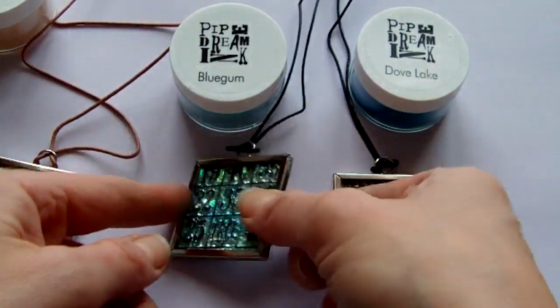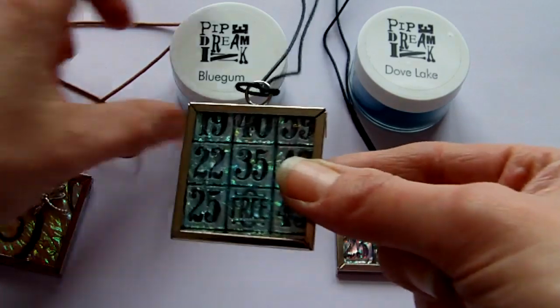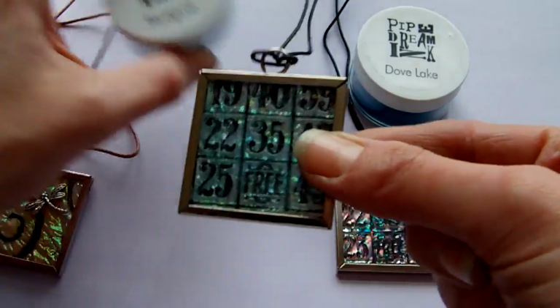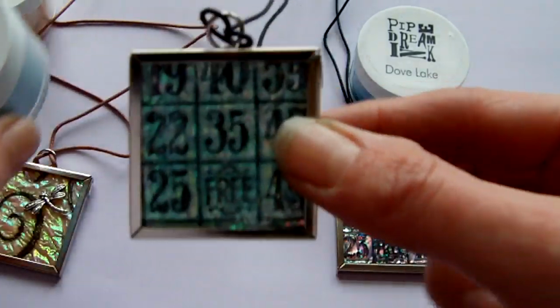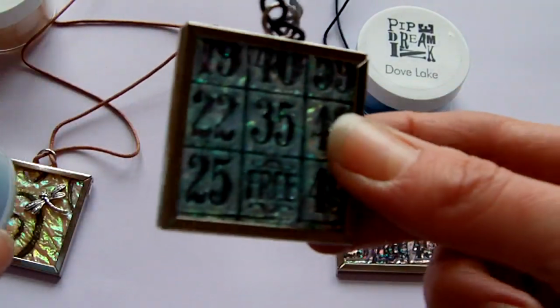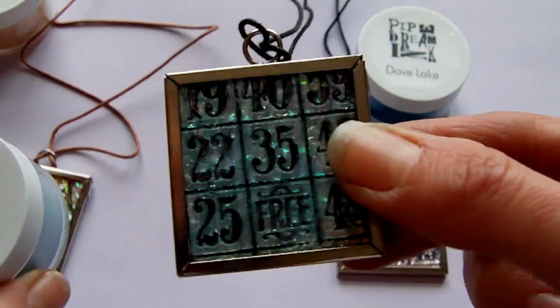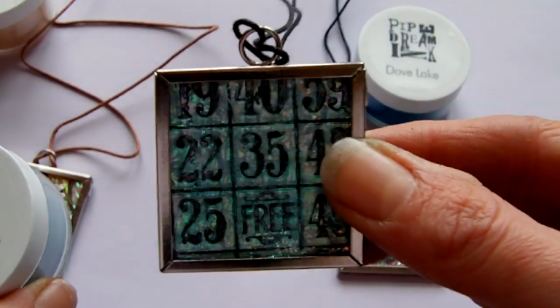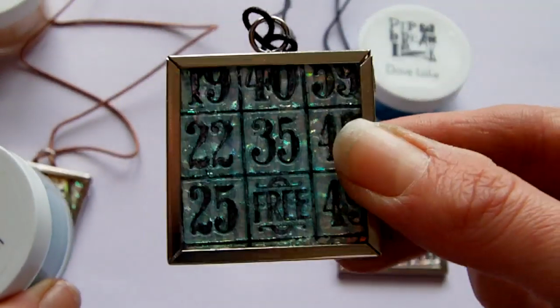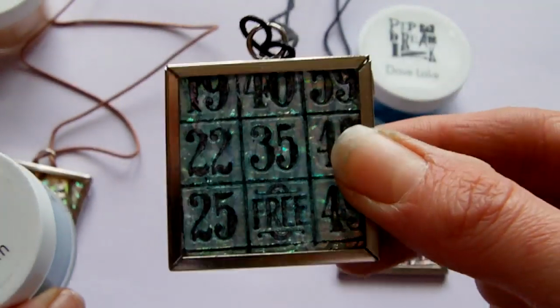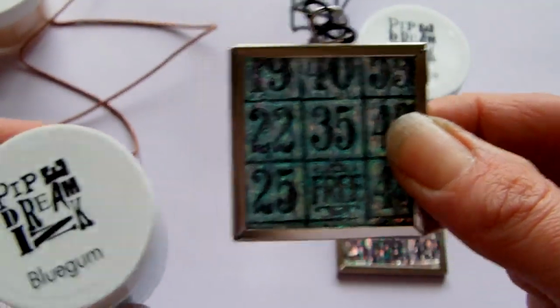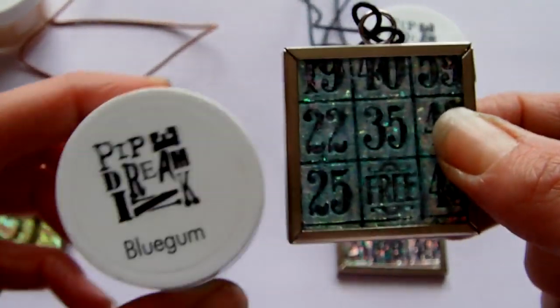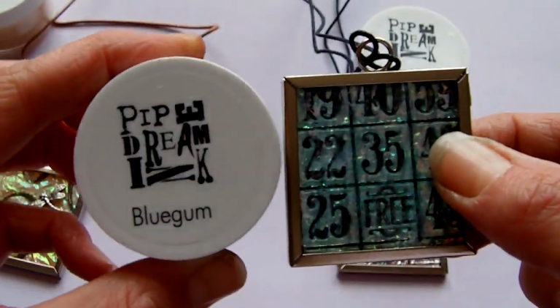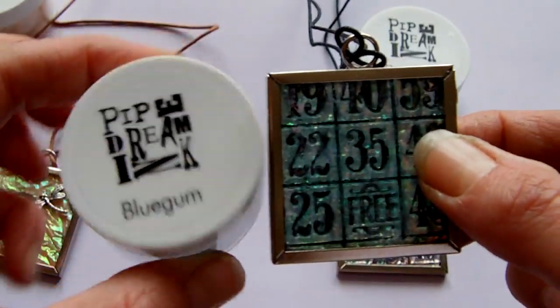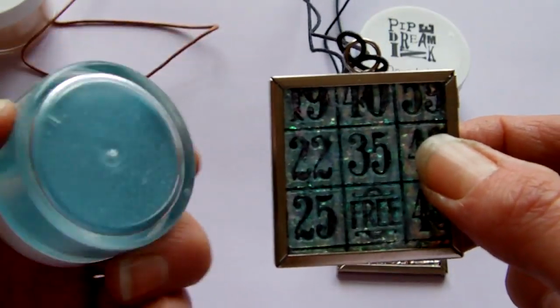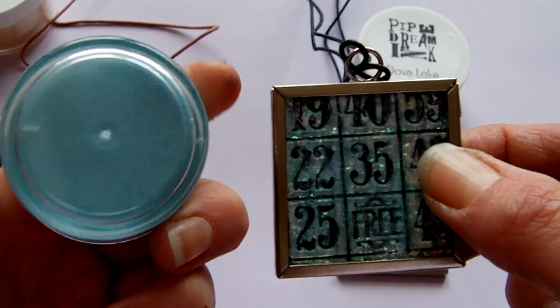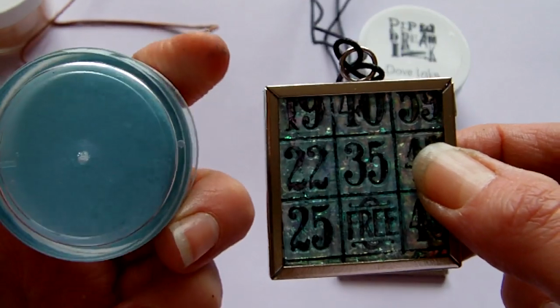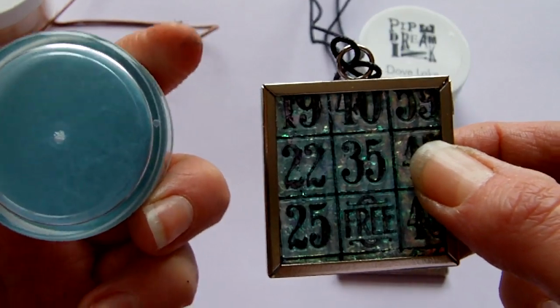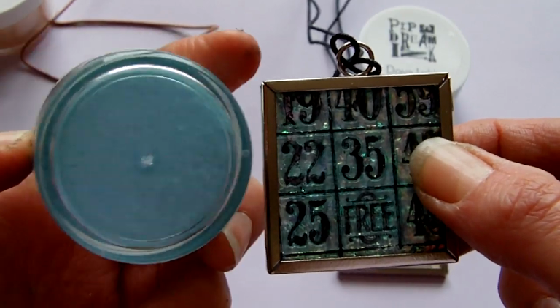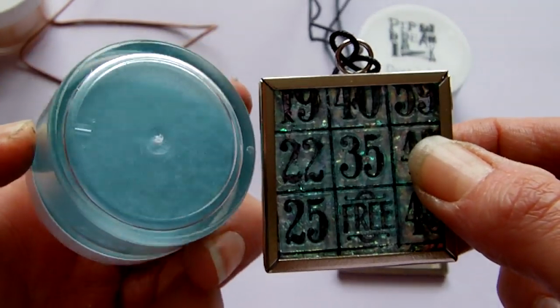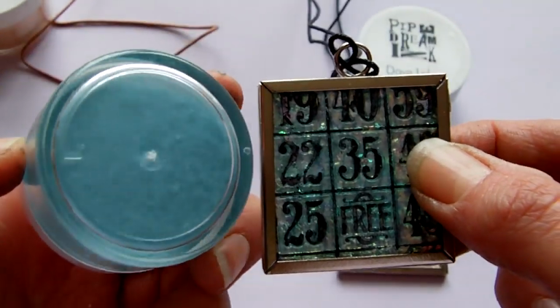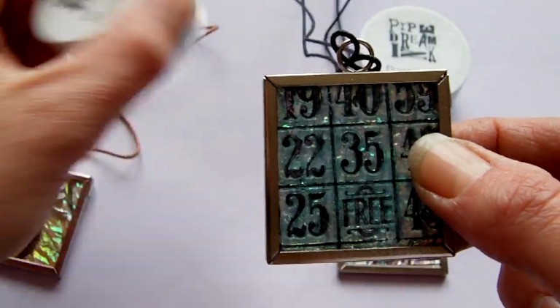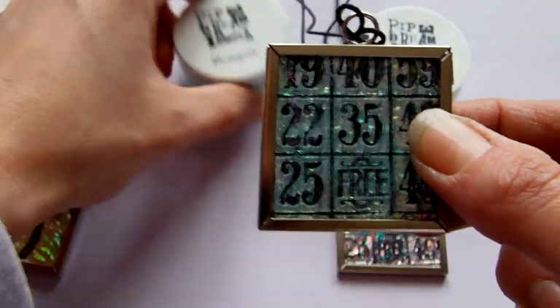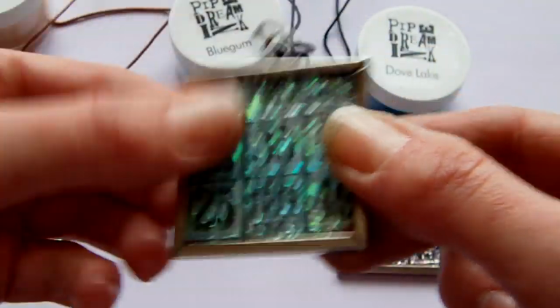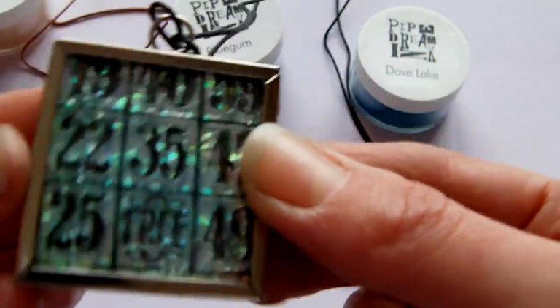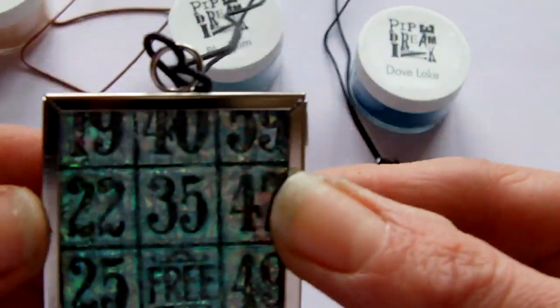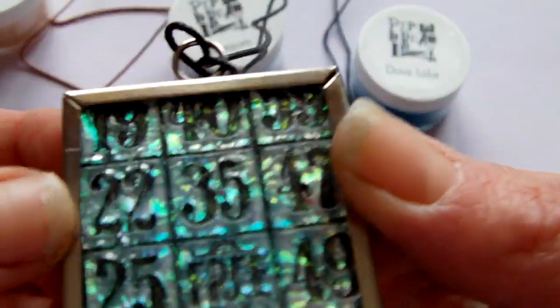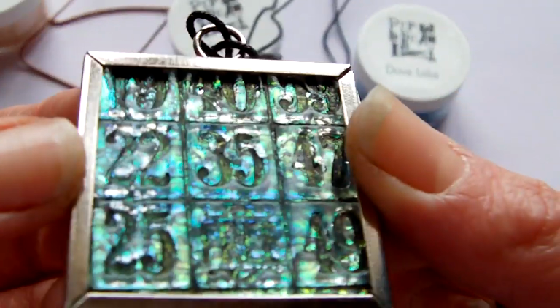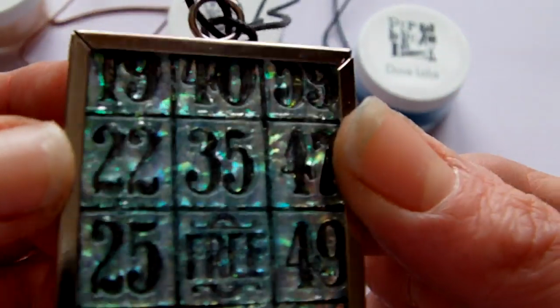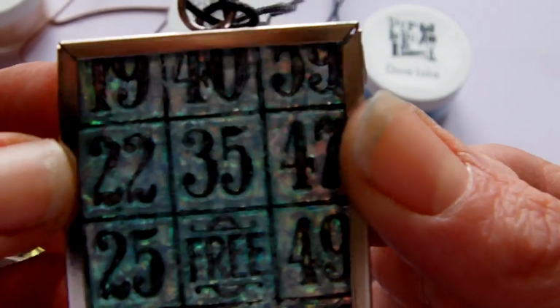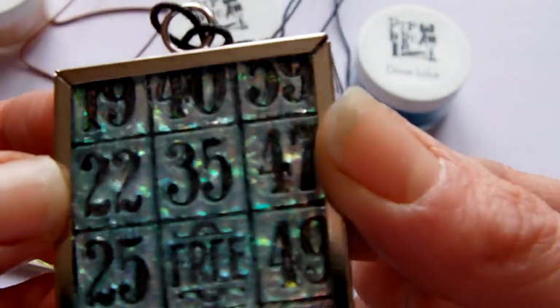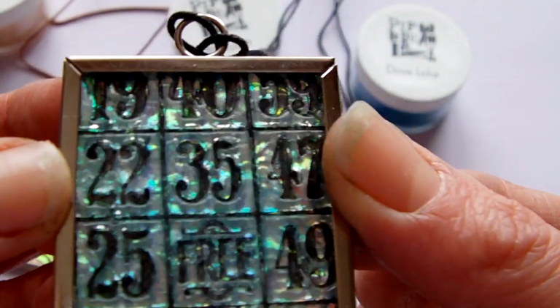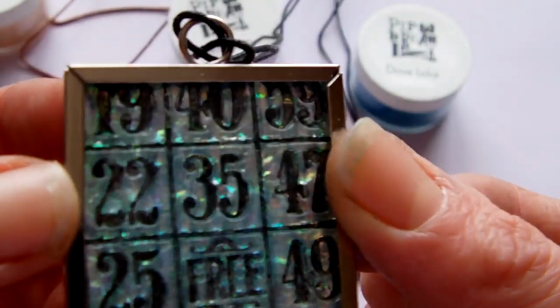This one here was the Tim Holtz bingo stamp and this was with the bubblegum, which is the light blue ultra thick. So you can see the sparkle on that one — it's a really pretty colour.